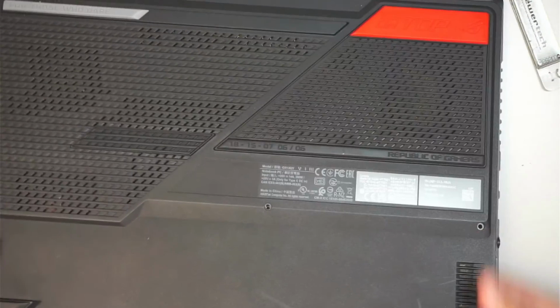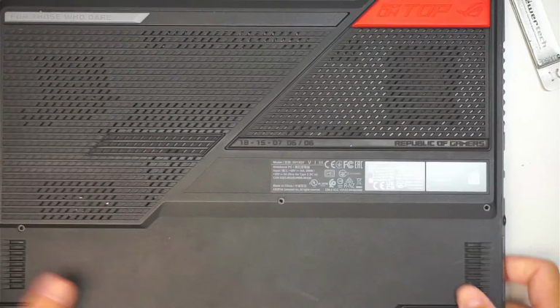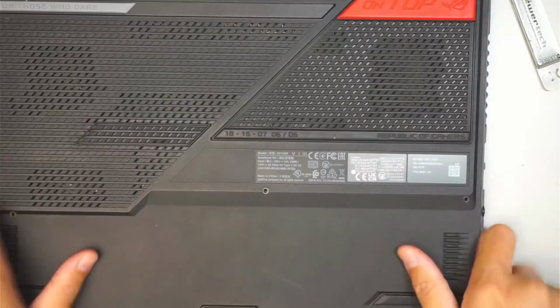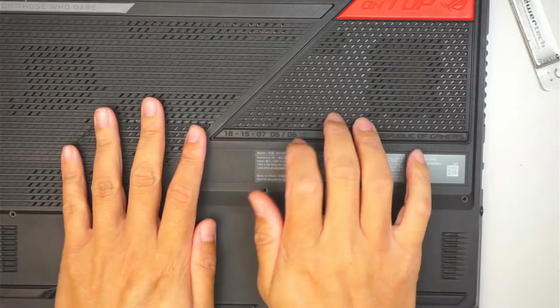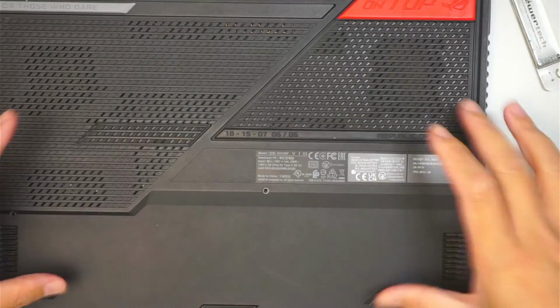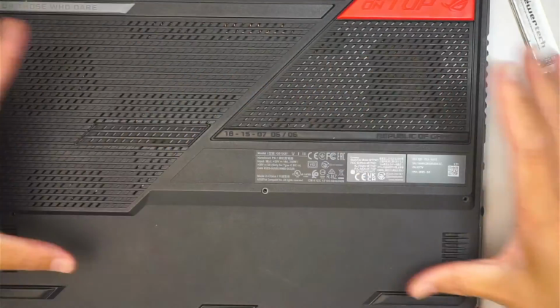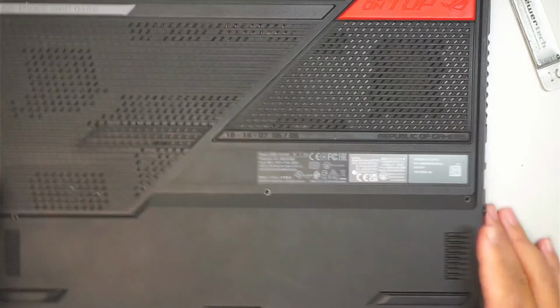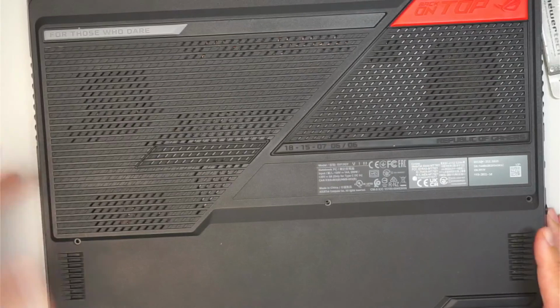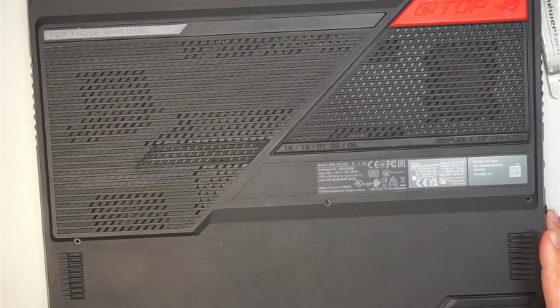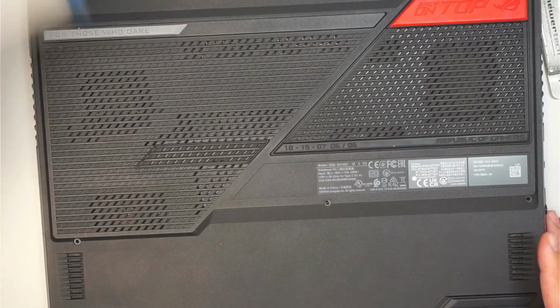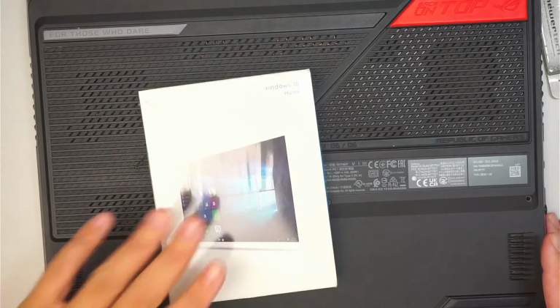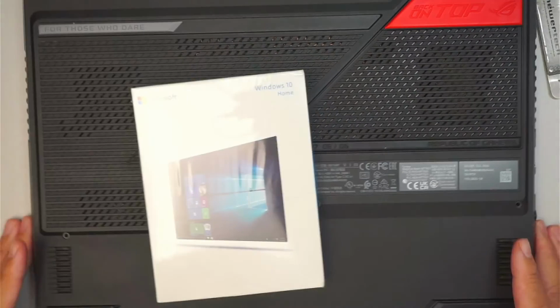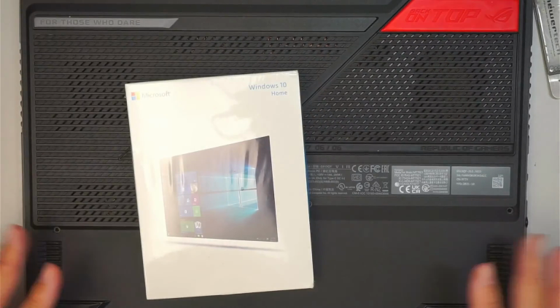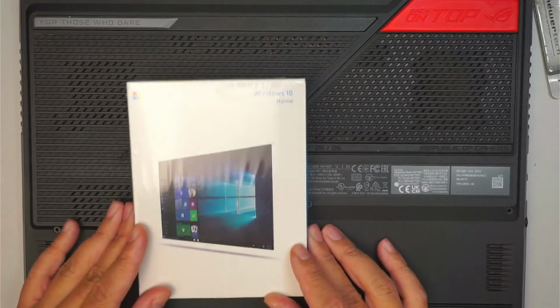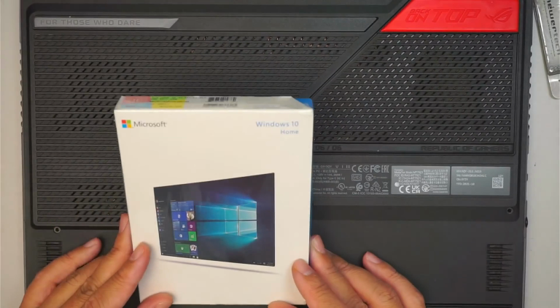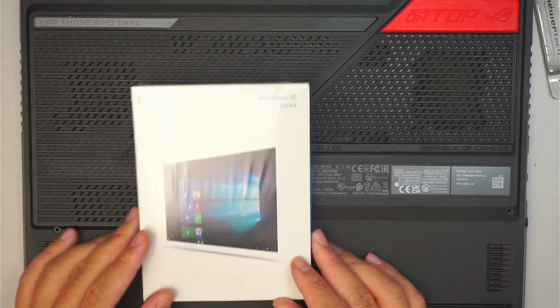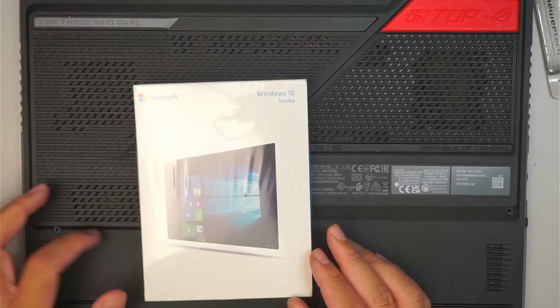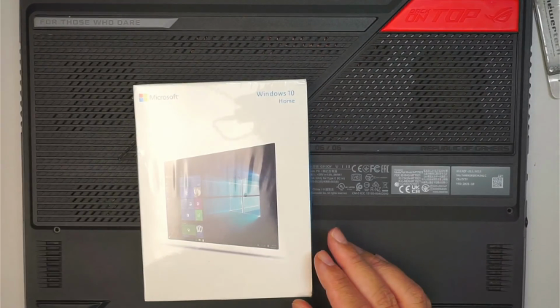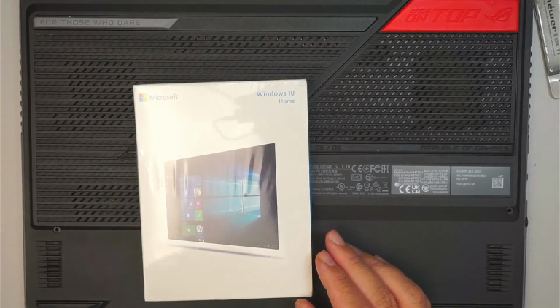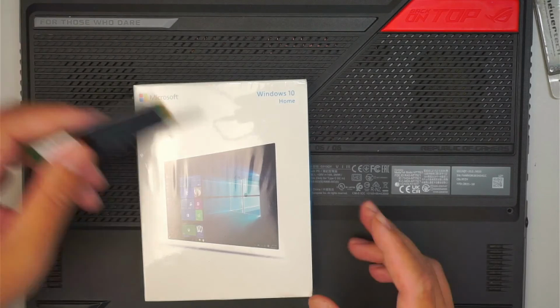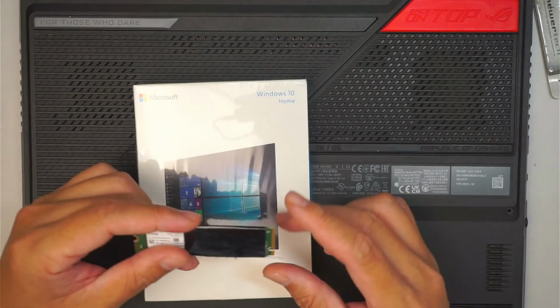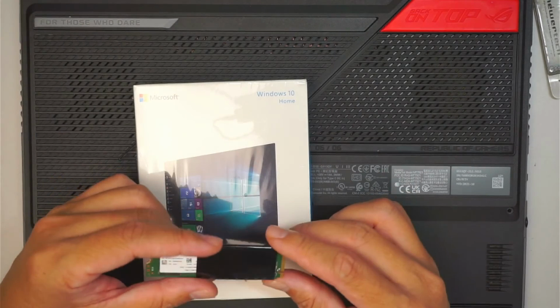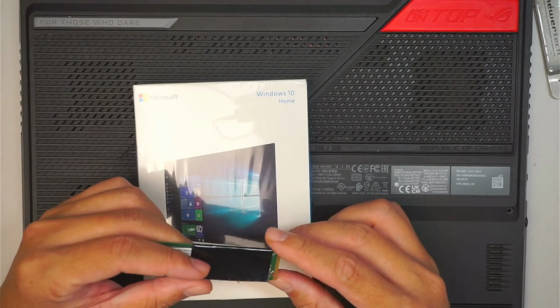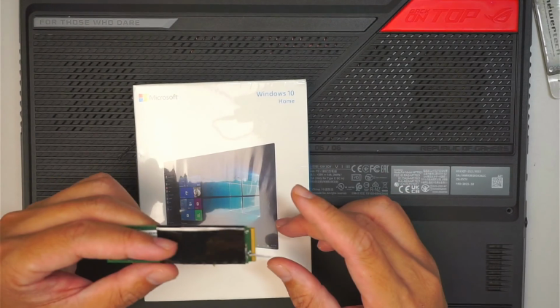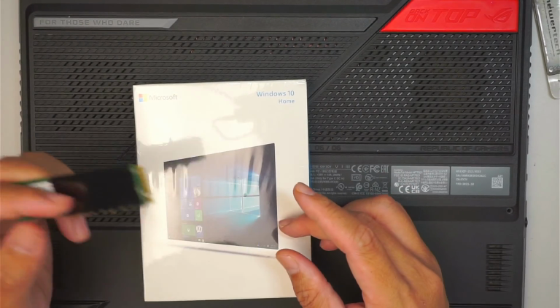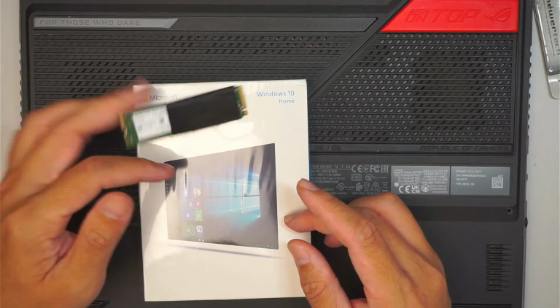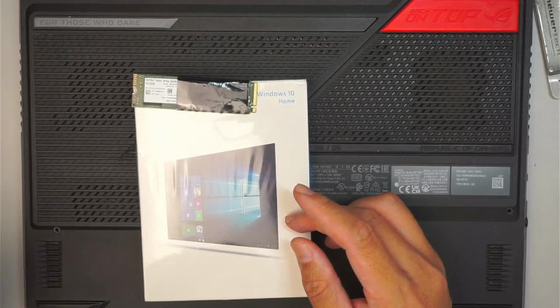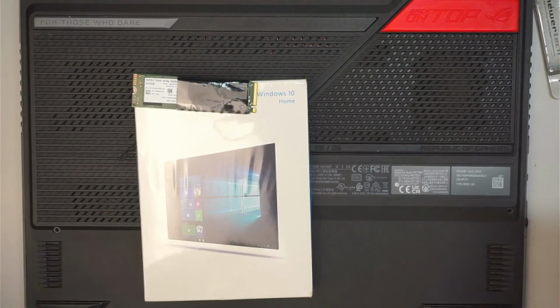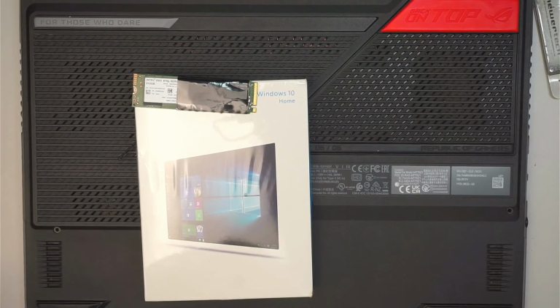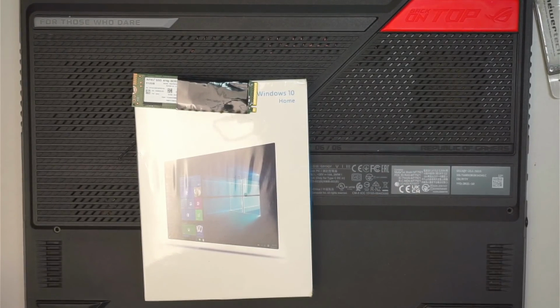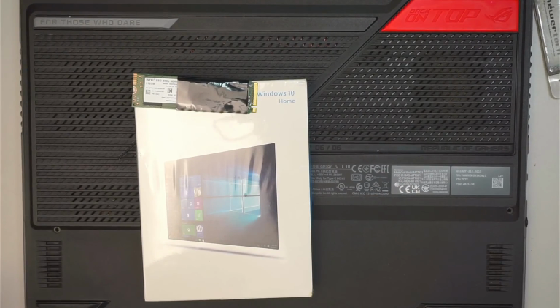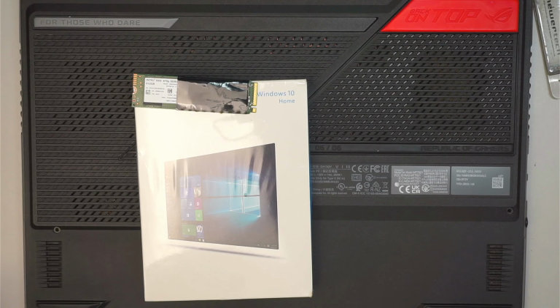Push all the screws back in. The next step is installing Windows, since I just replaced the M.2 drive. That is the whole process. Thanks for watching — until next time, I hope this video was helpful.